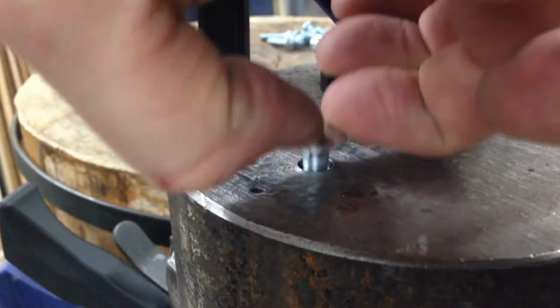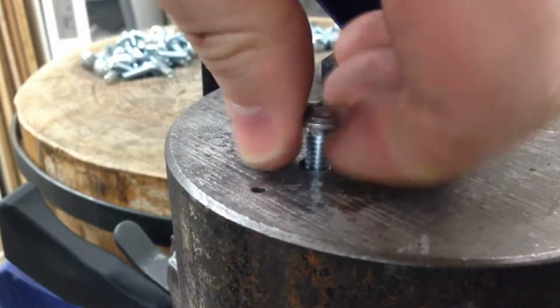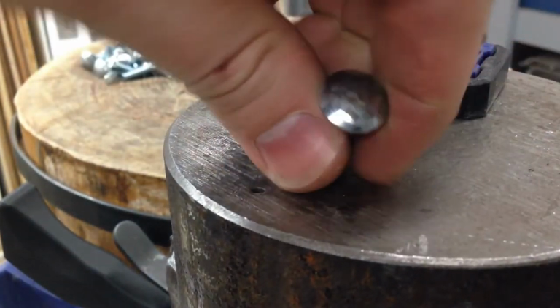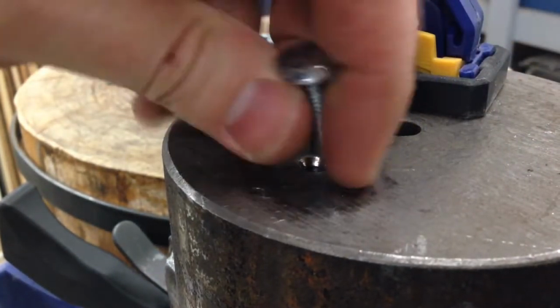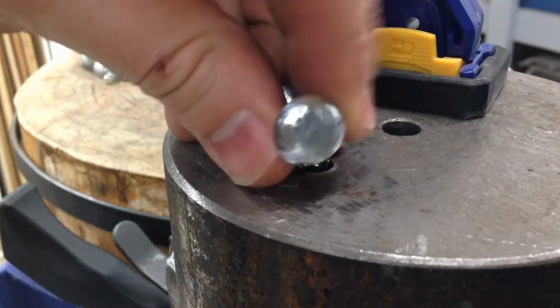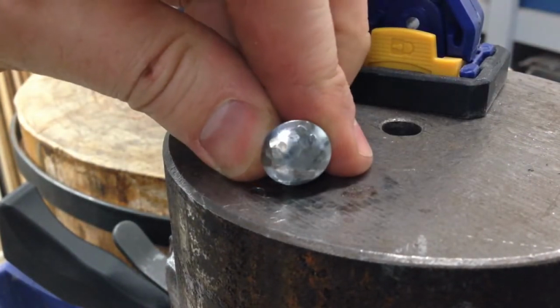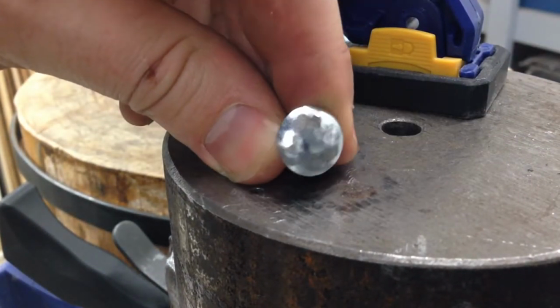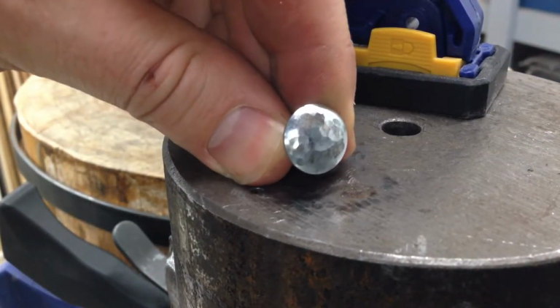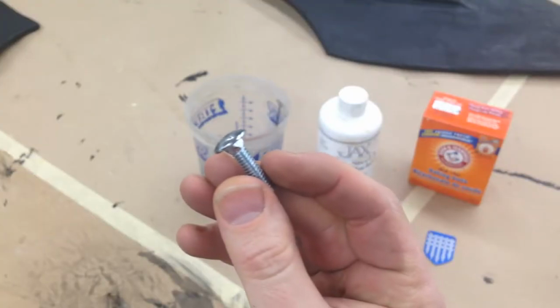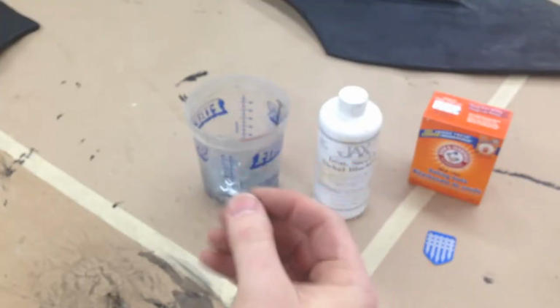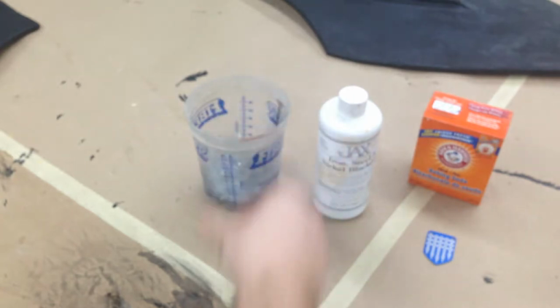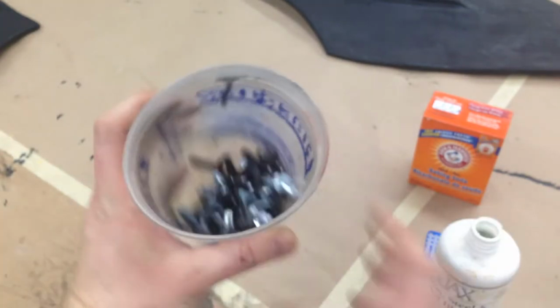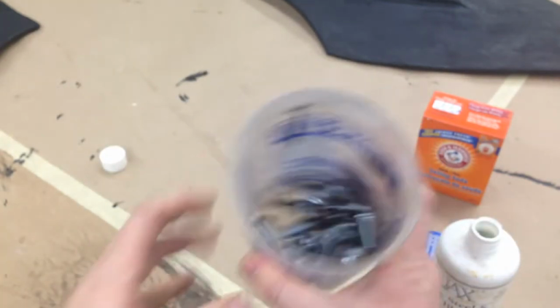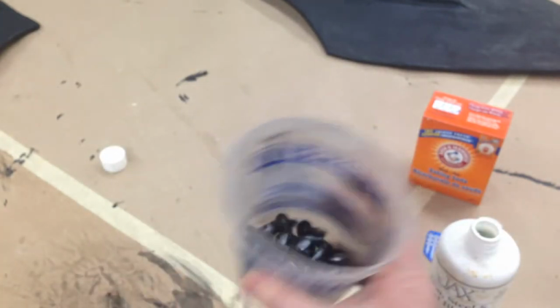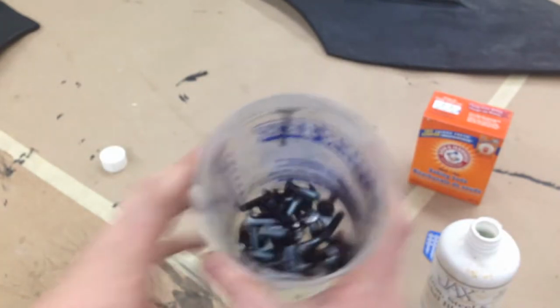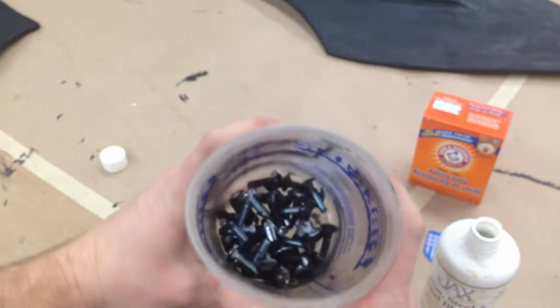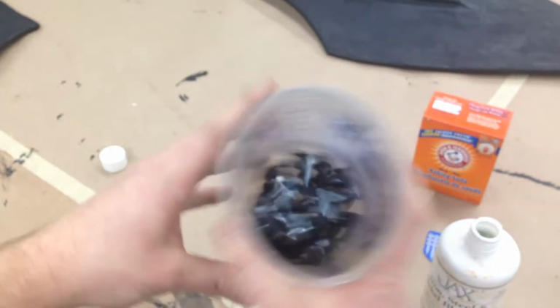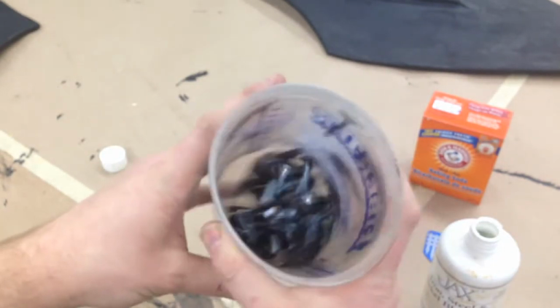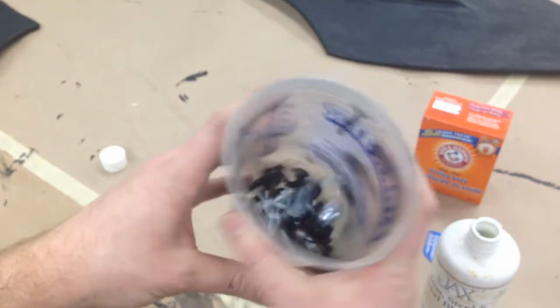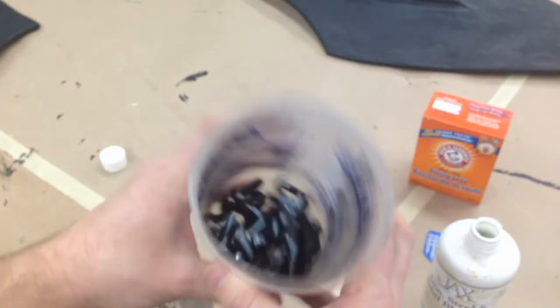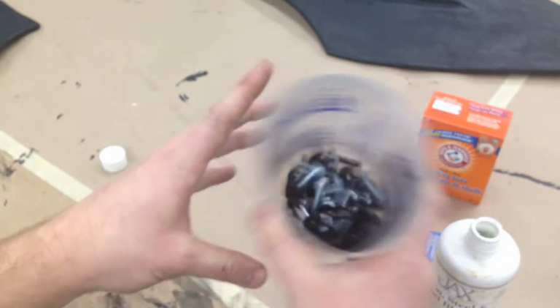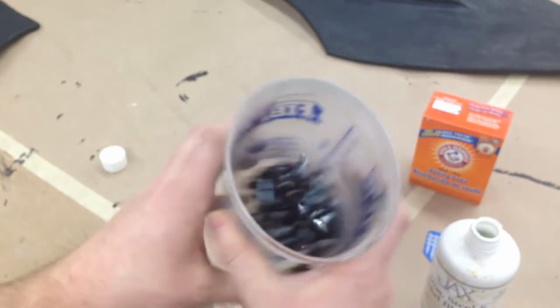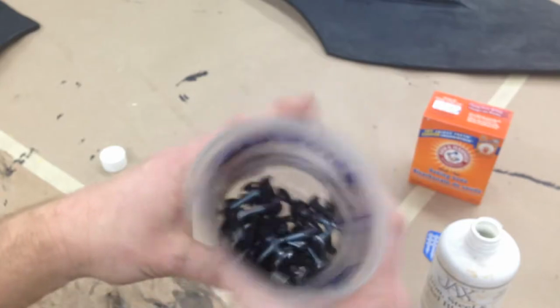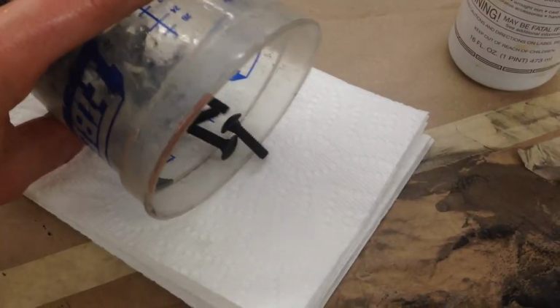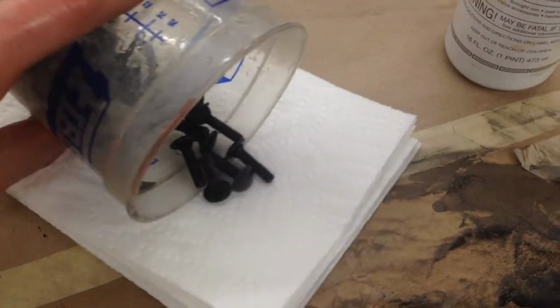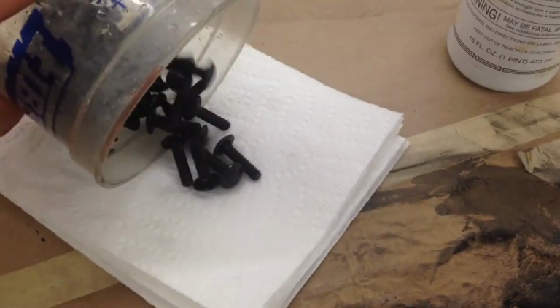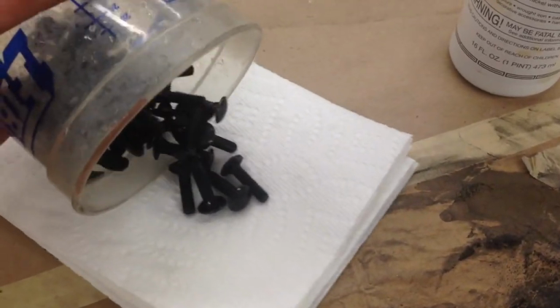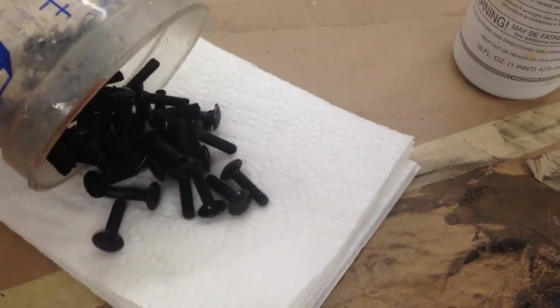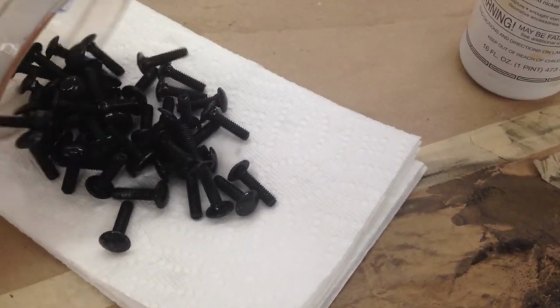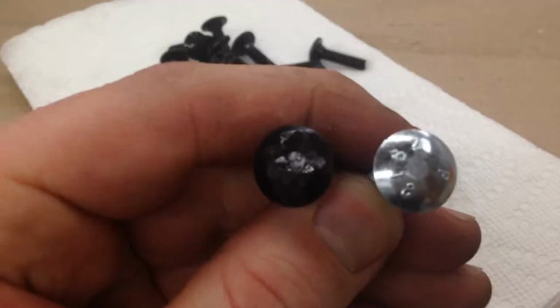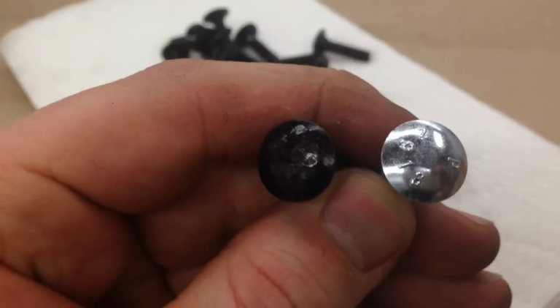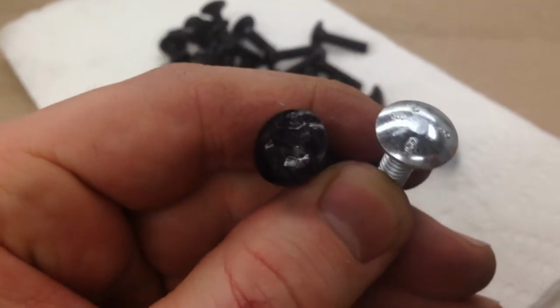Since these are zinc coated carriage bolts it's really easy for us to blacken them. We just throw them into a blackening solution for a few minutes, rinse them off, and tada — blackened carriage bolts.